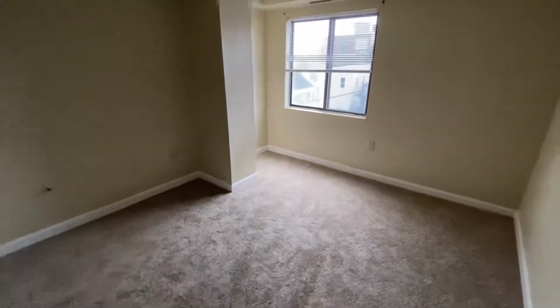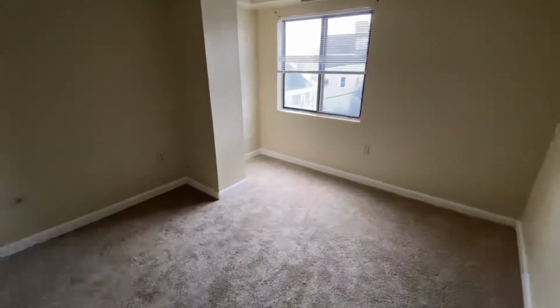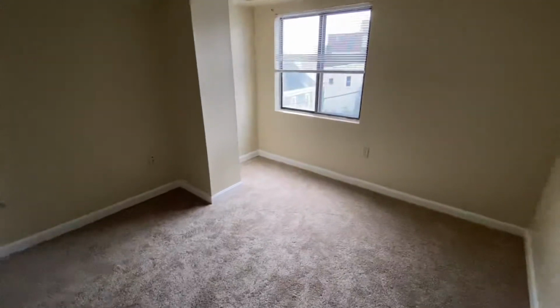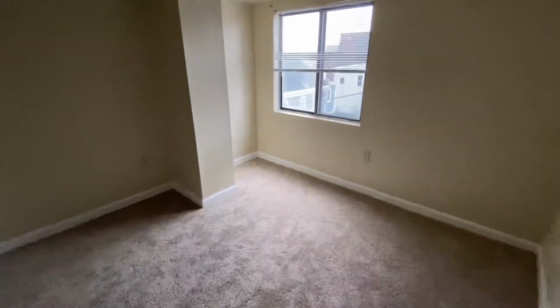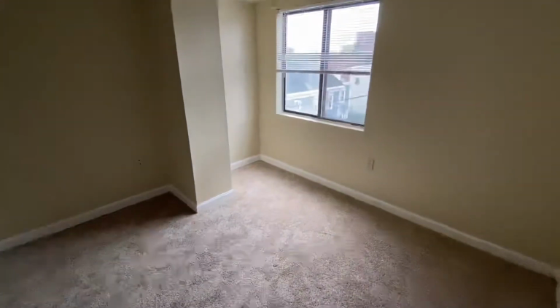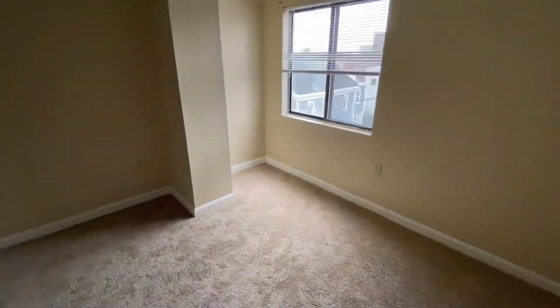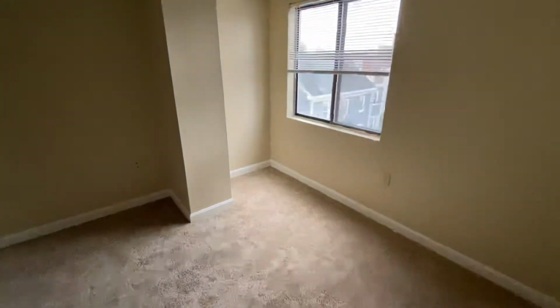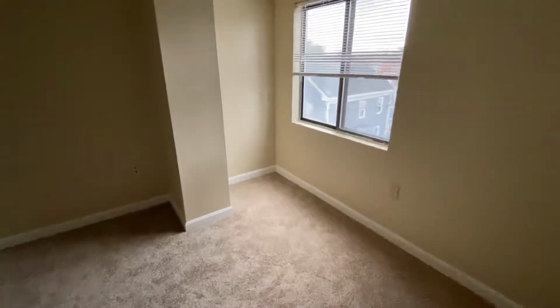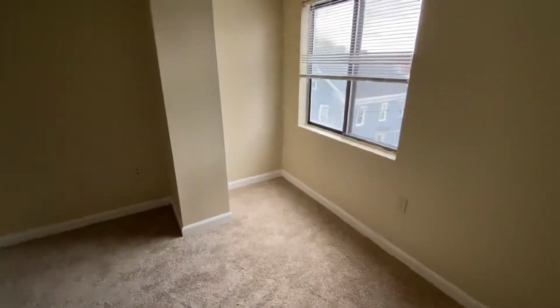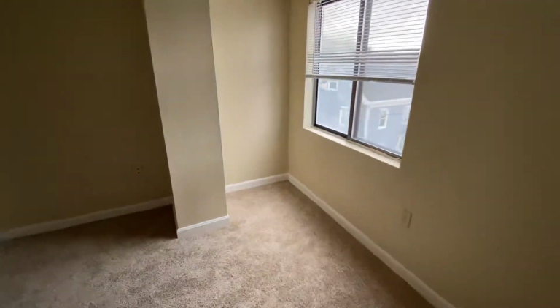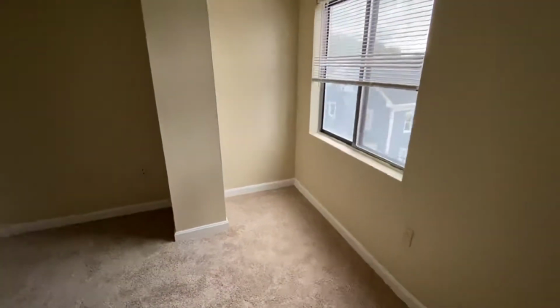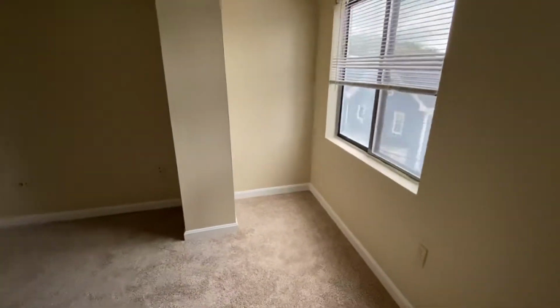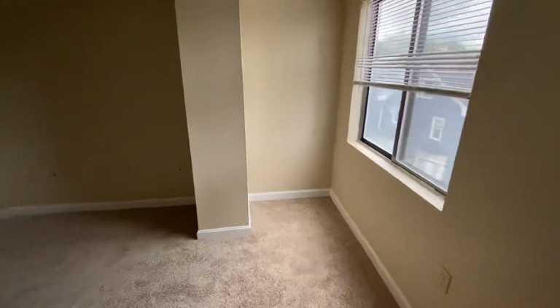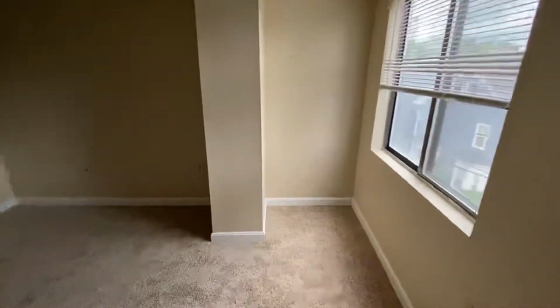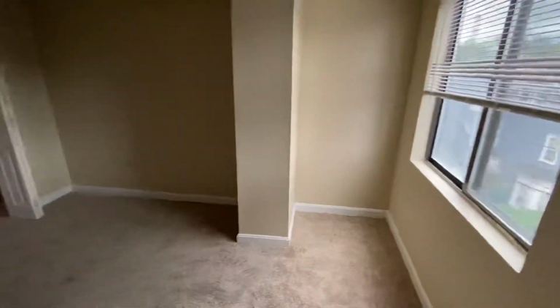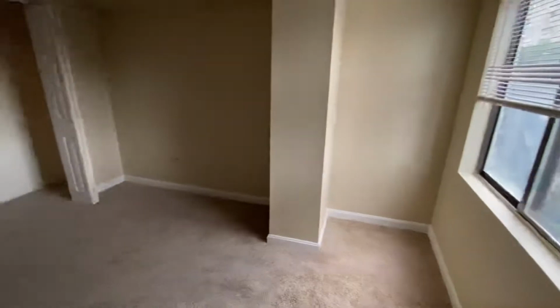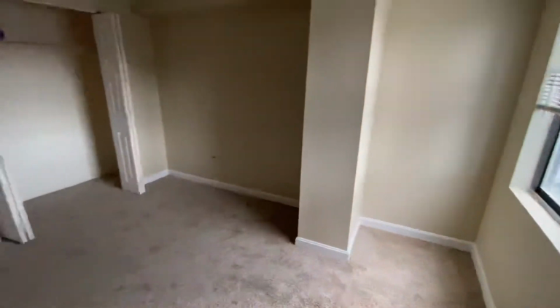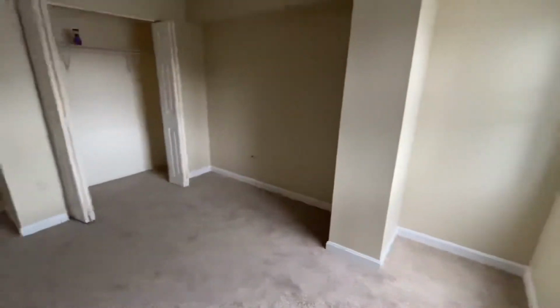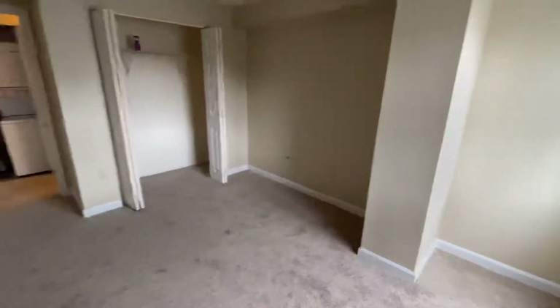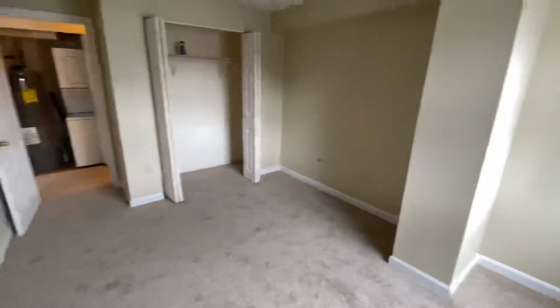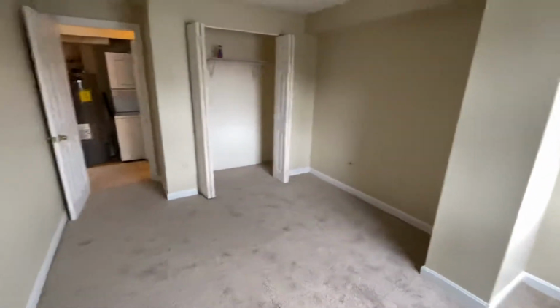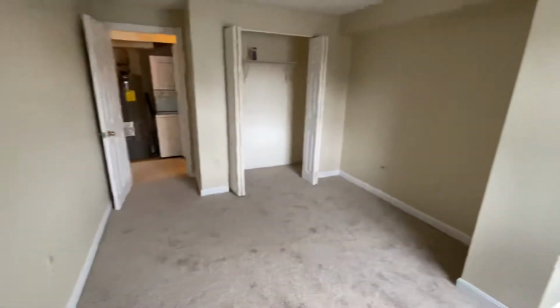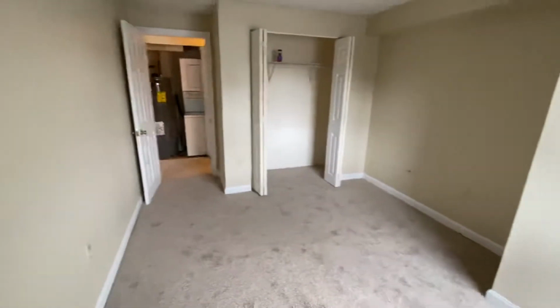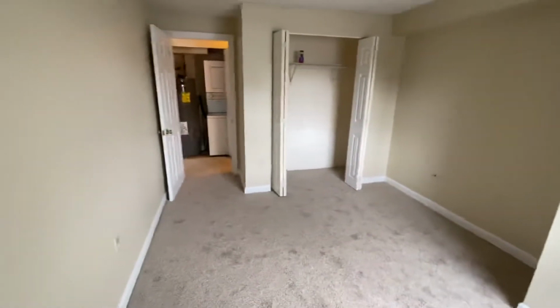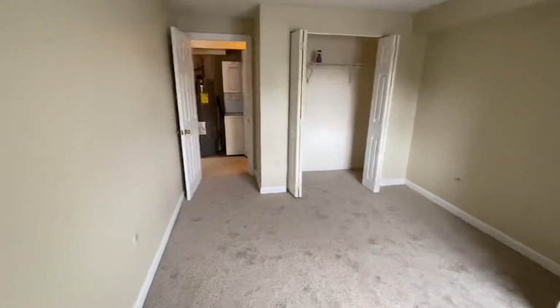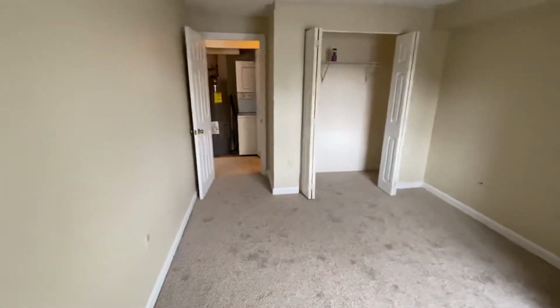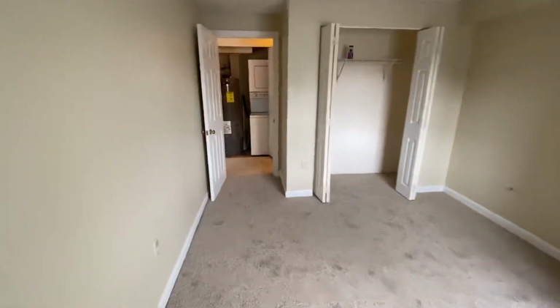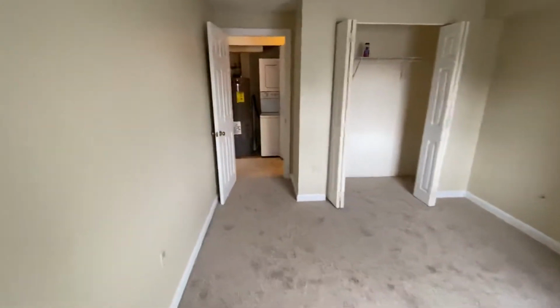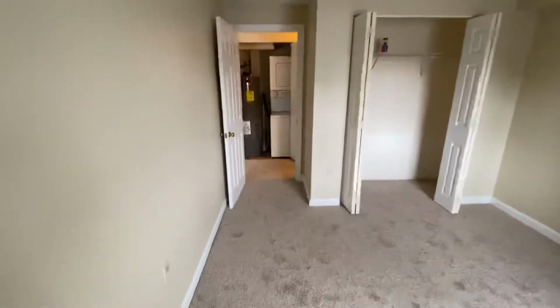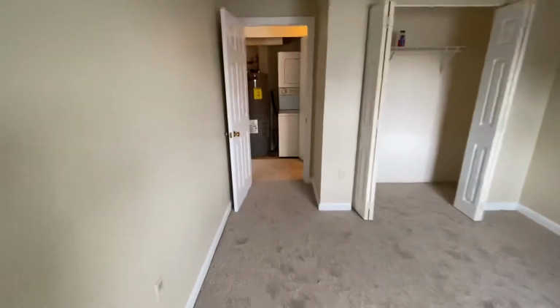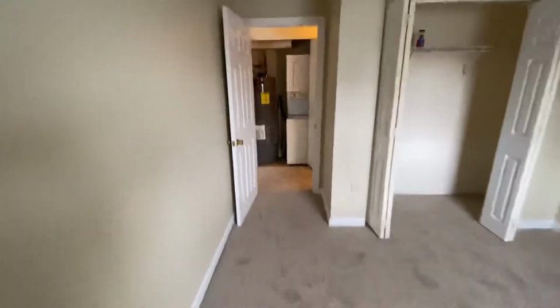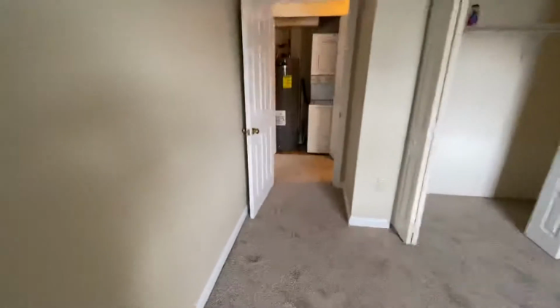This is the smaller of the two bedrooms. It's on the fourth floor, facing onto Elmer Street.